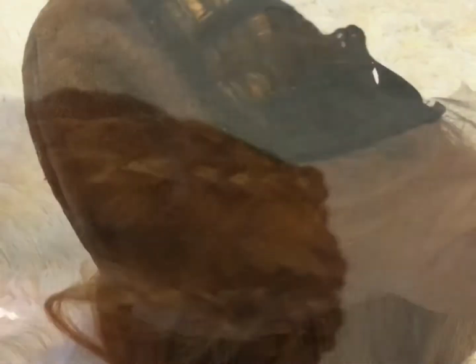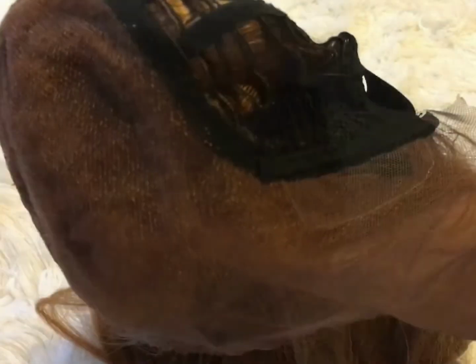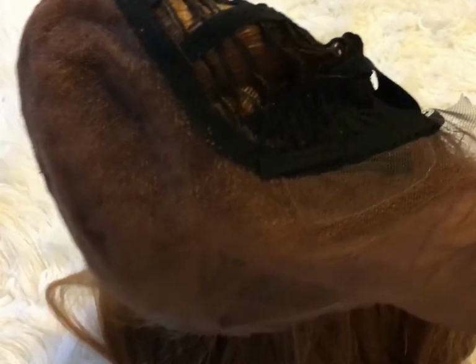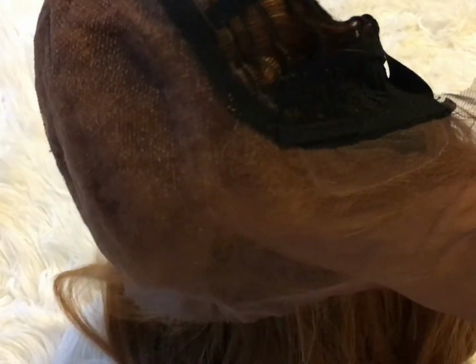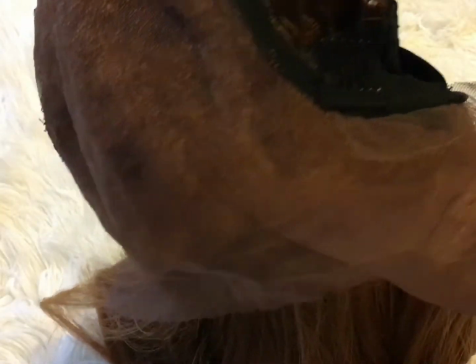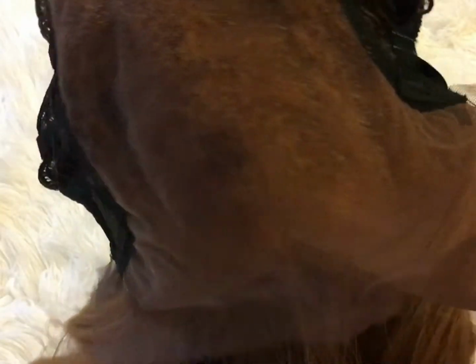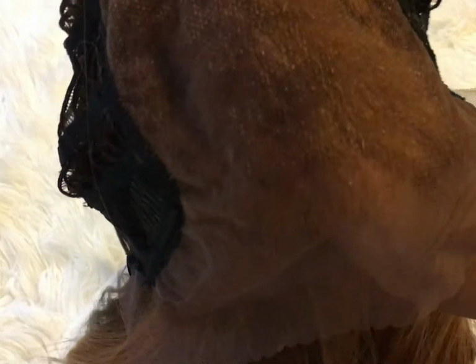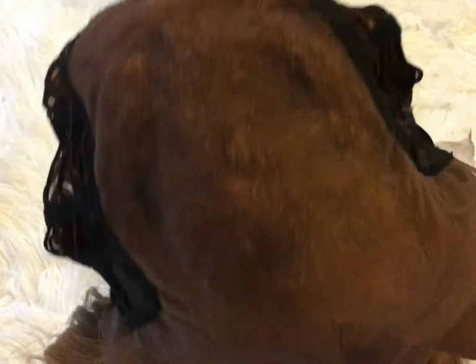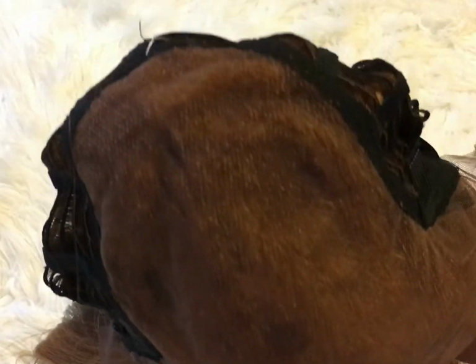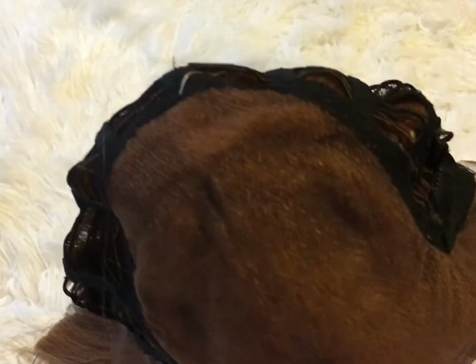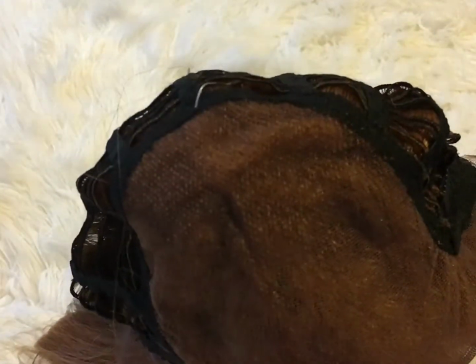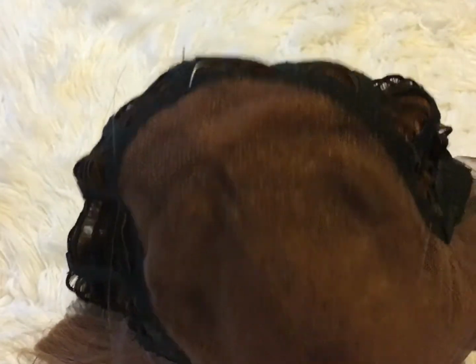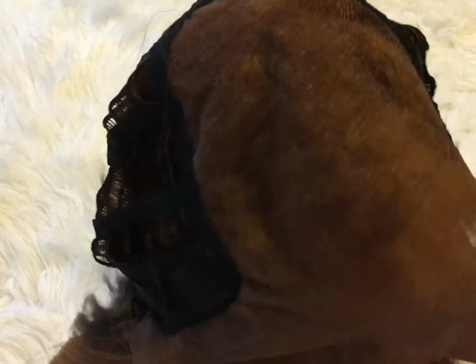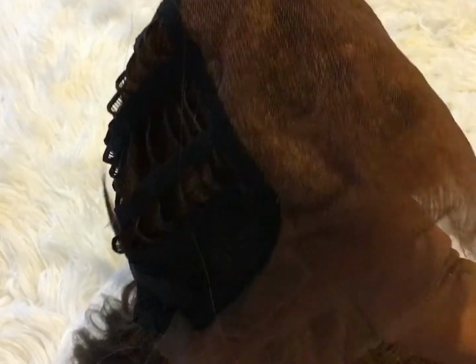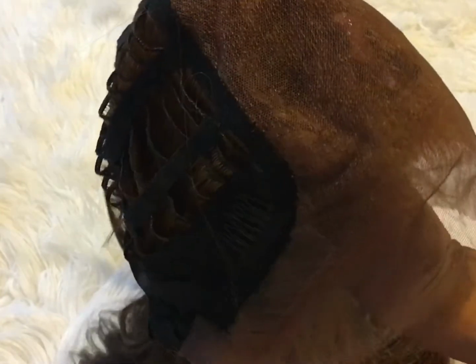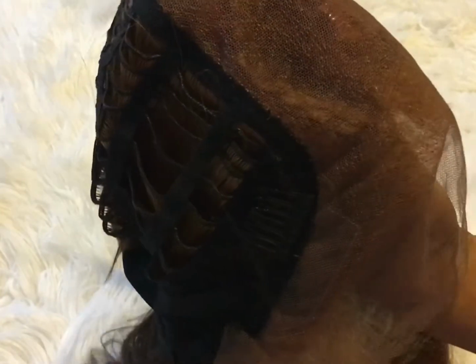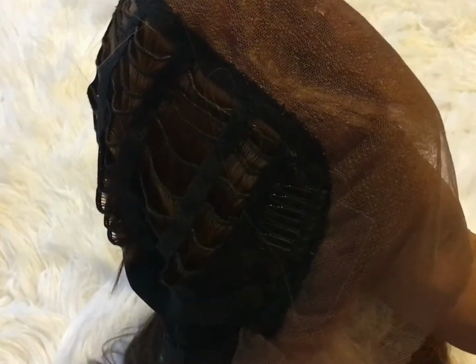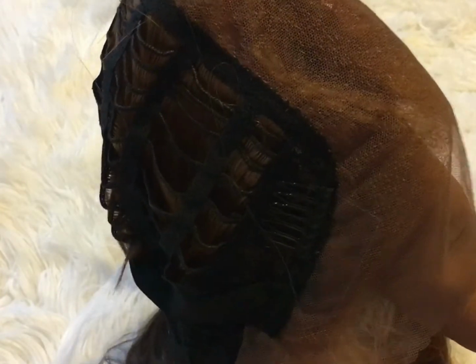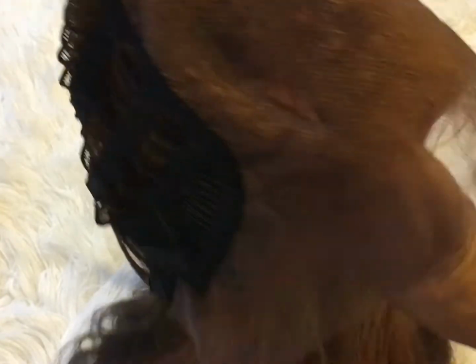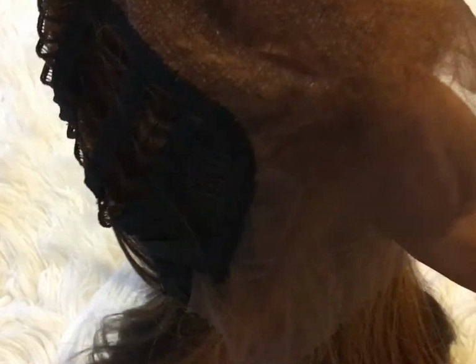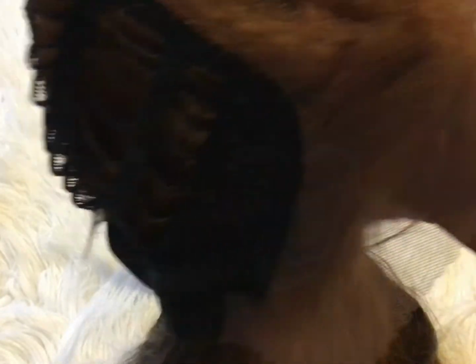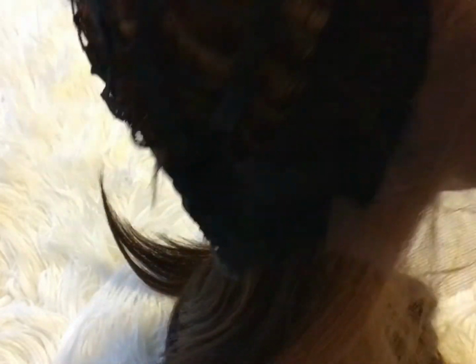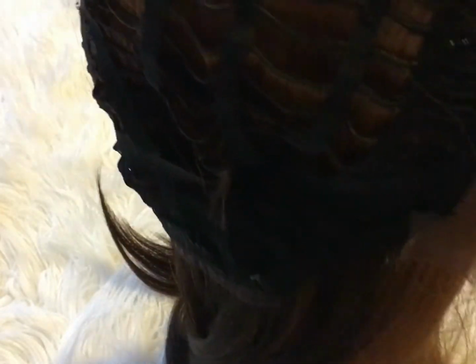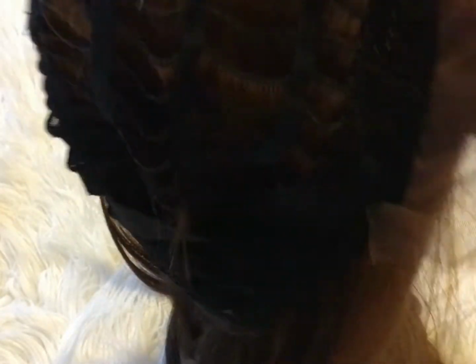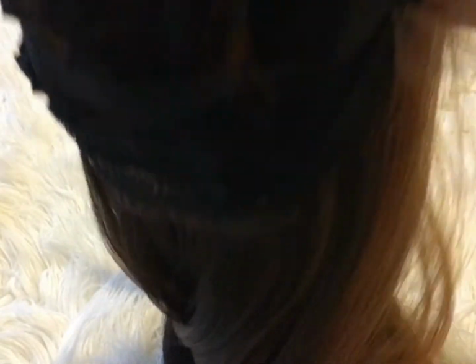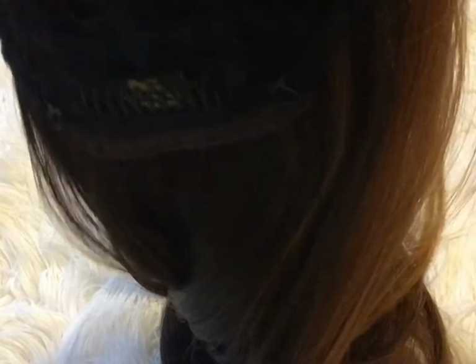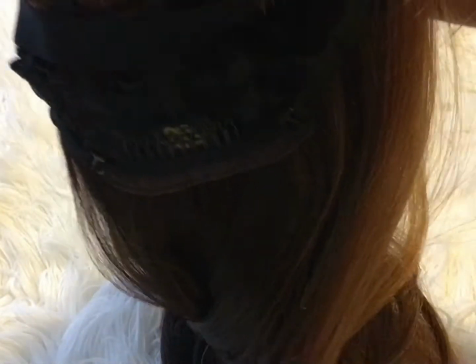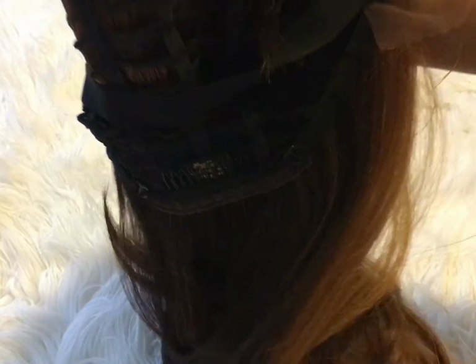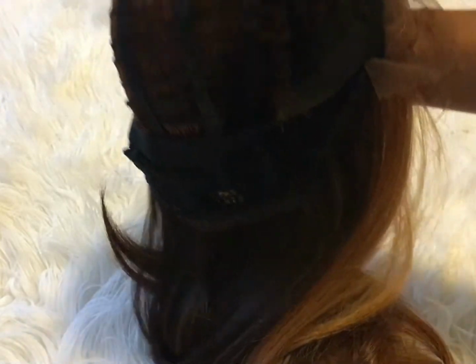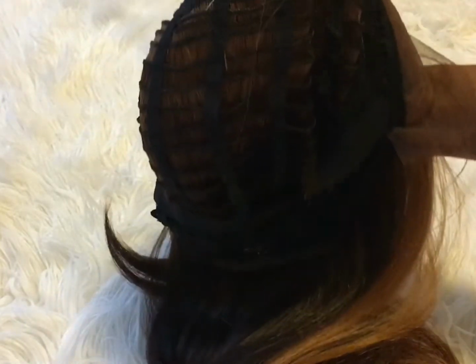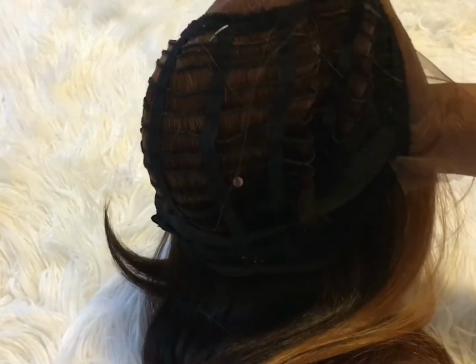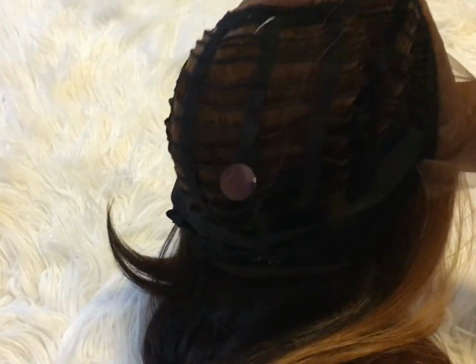Let's flip it over and look at the cap construction. This is the 6 inch deep parting space at the top of the wig. This wig is heat styling friendly up to 400 degrees.